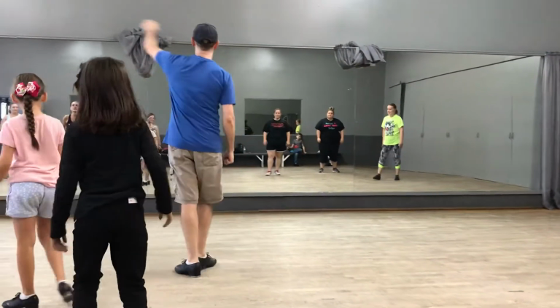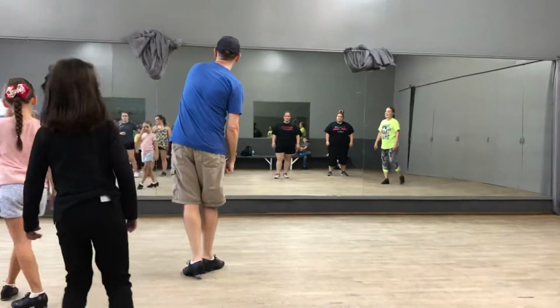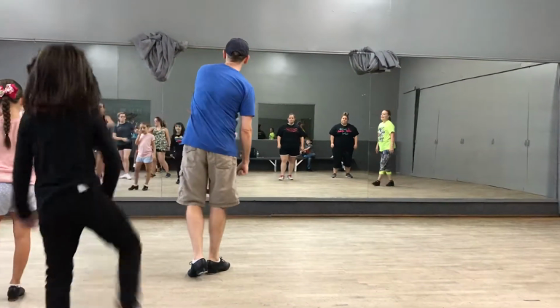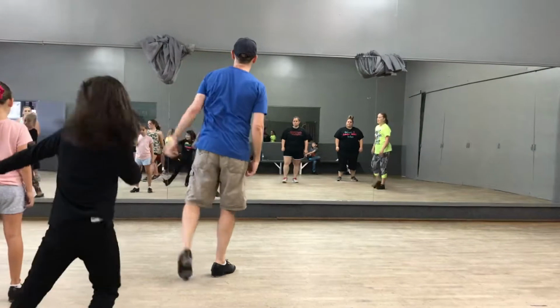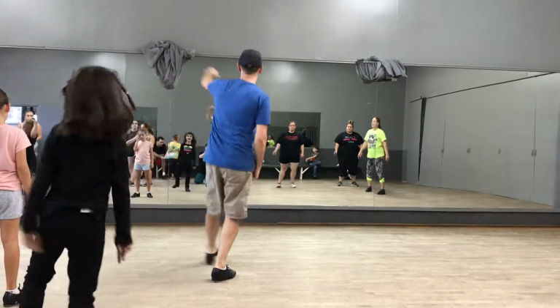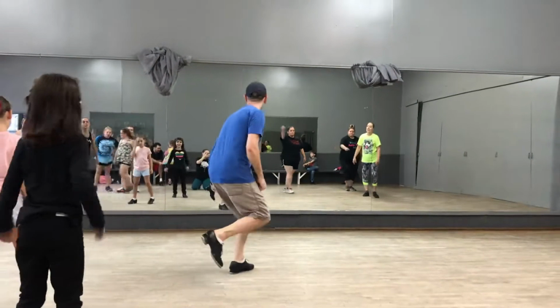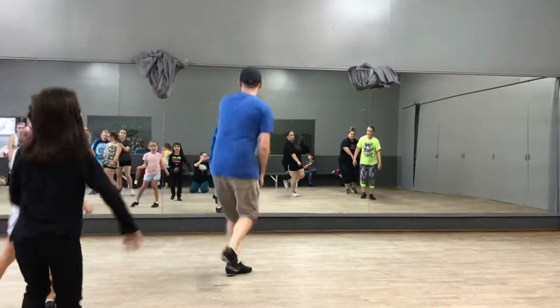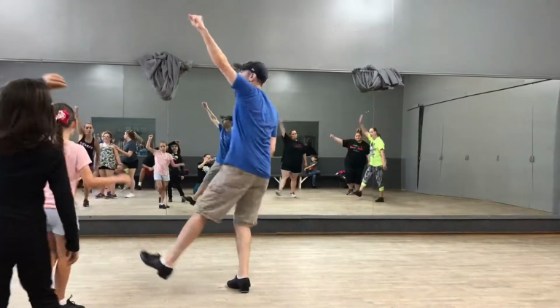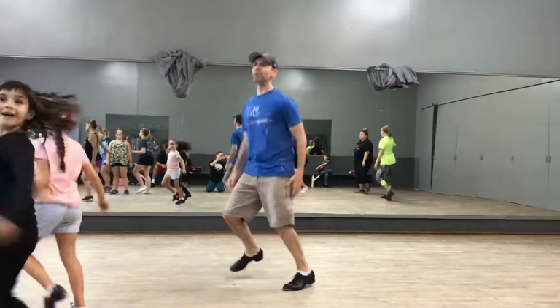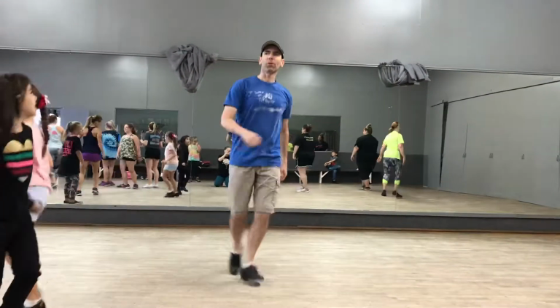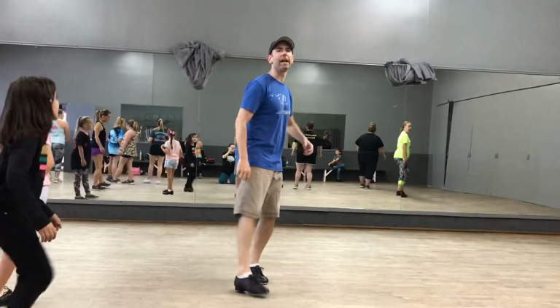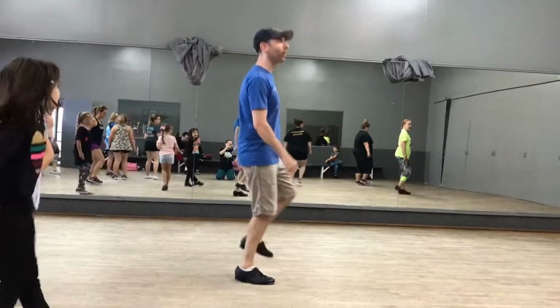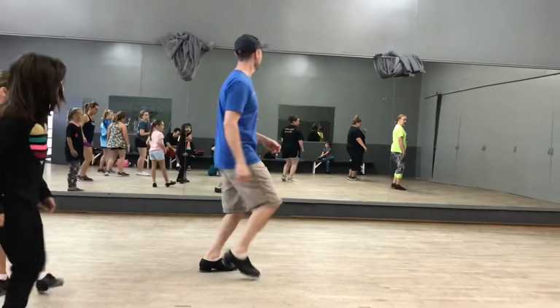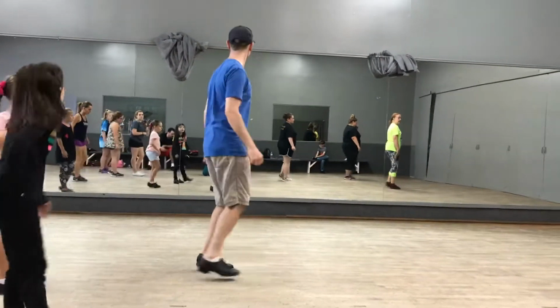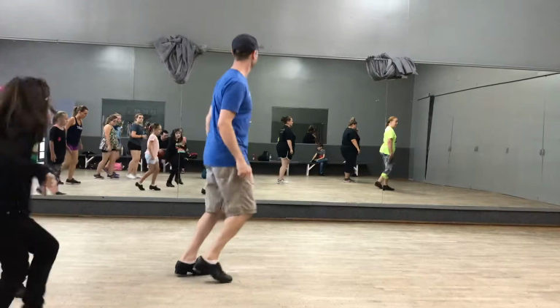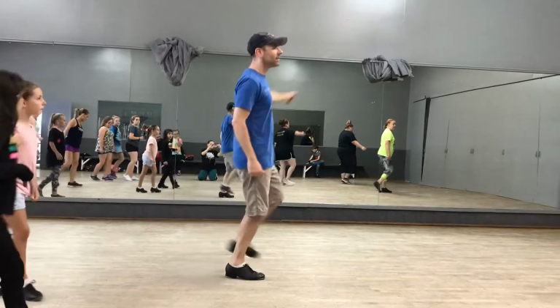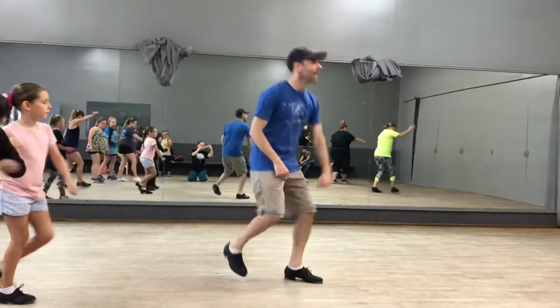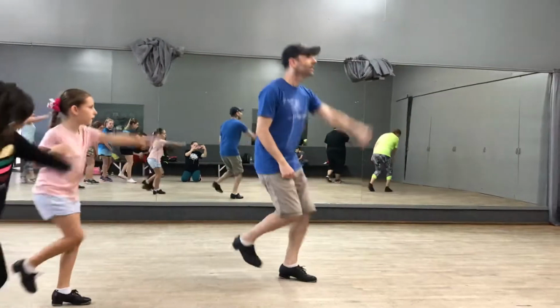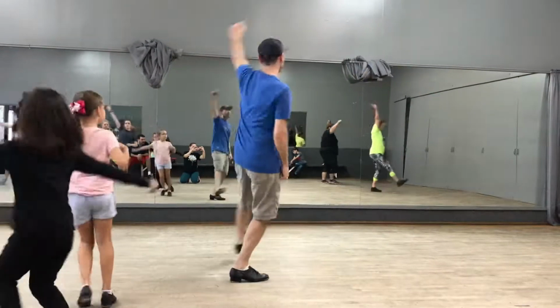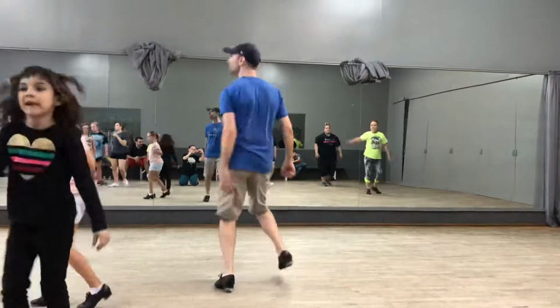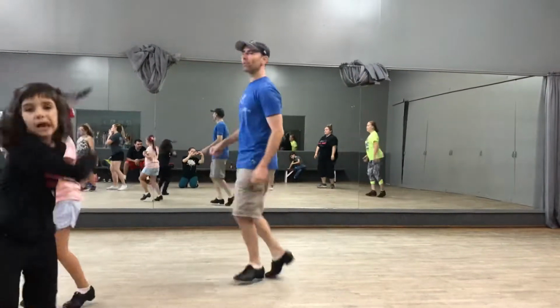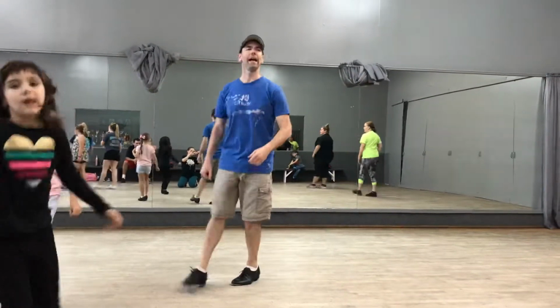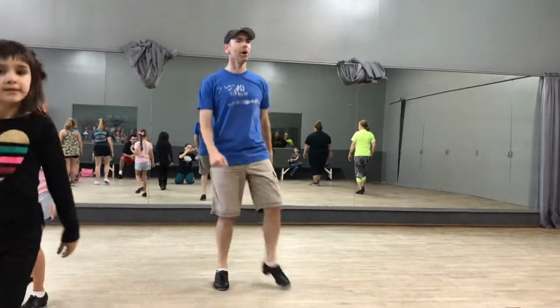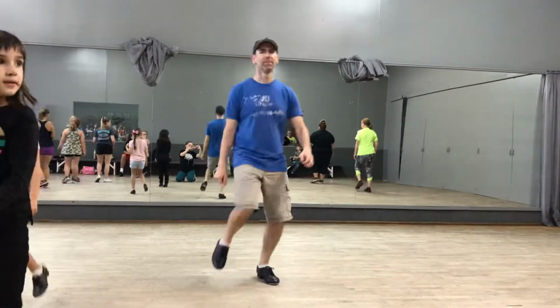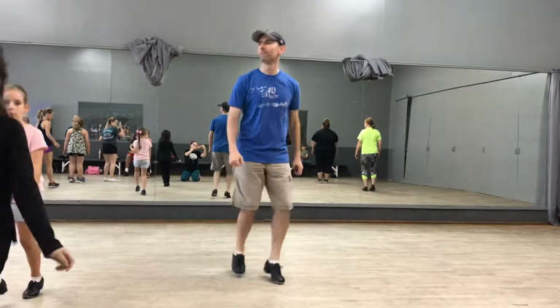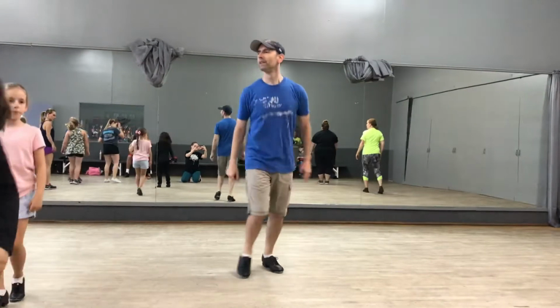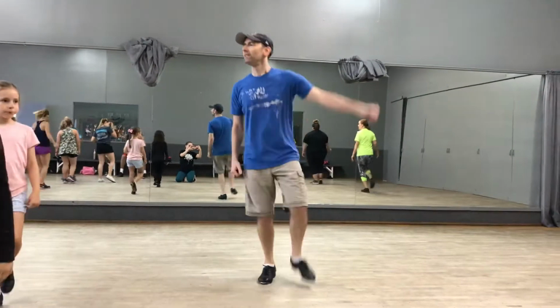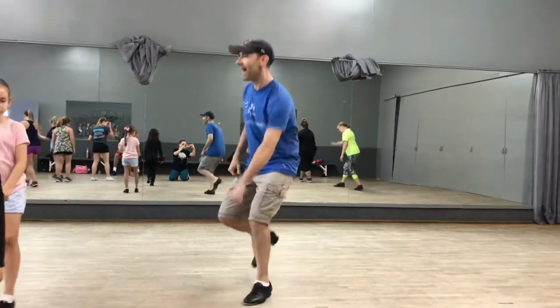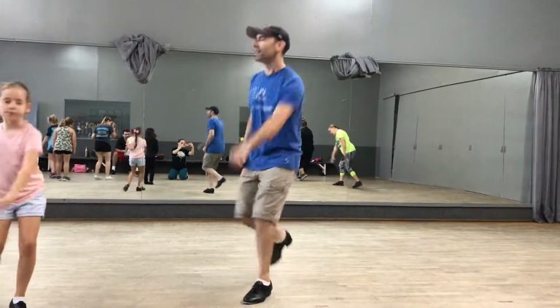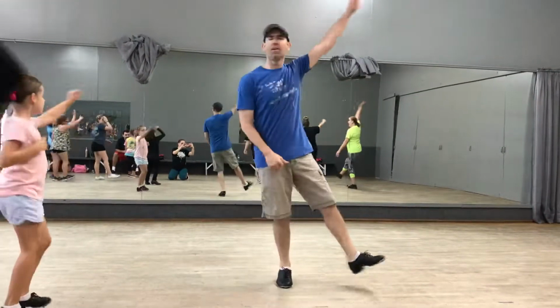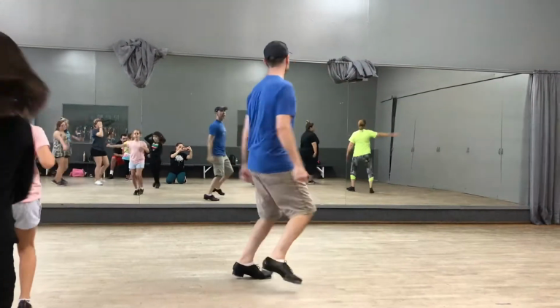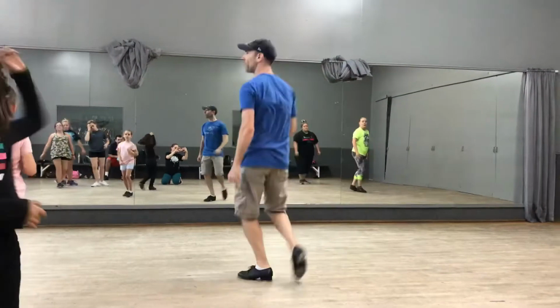Then the double, keep it down. Double down, kick. One, two, three, and a triple. Double down, kick. One, two, three, and a triple. Double down, kick. One, two, three.